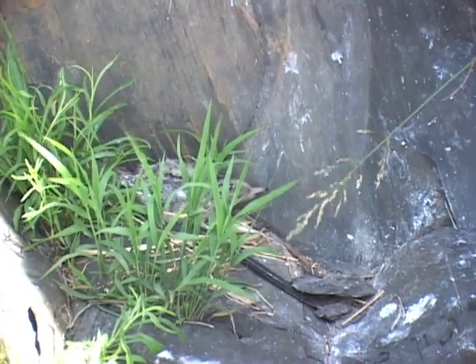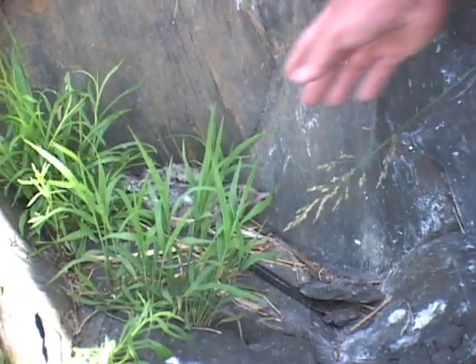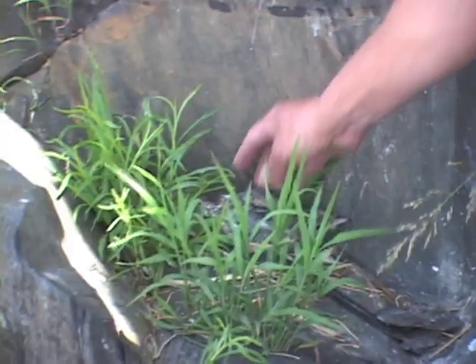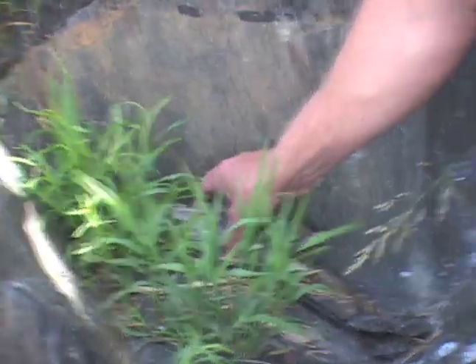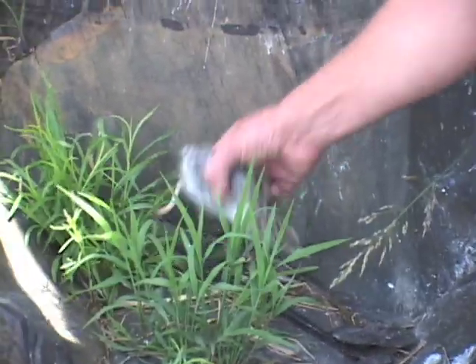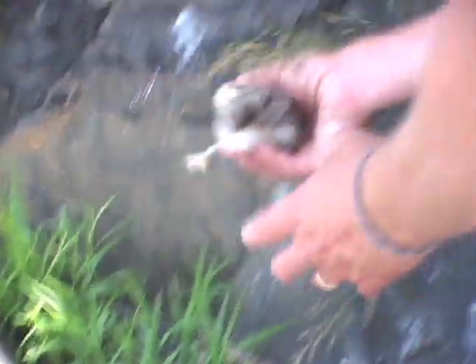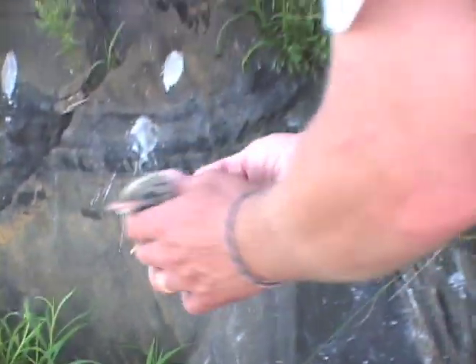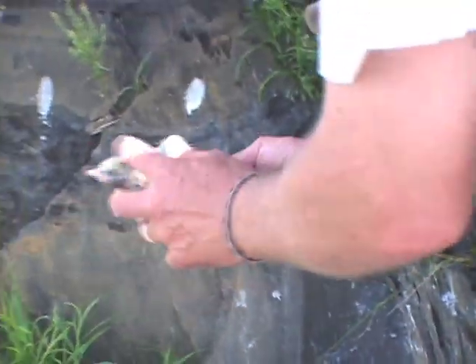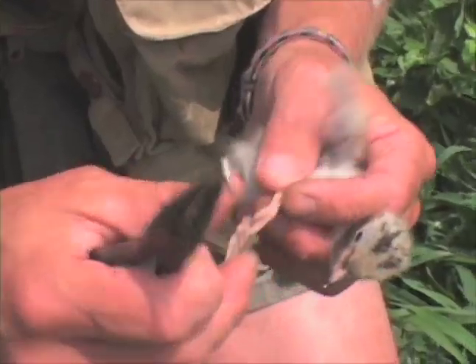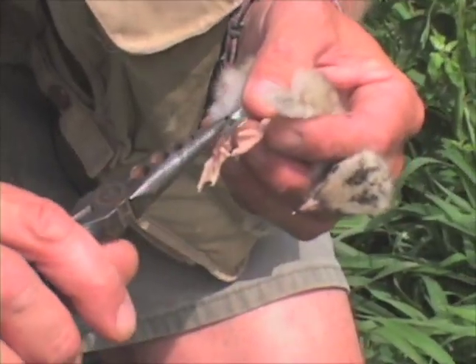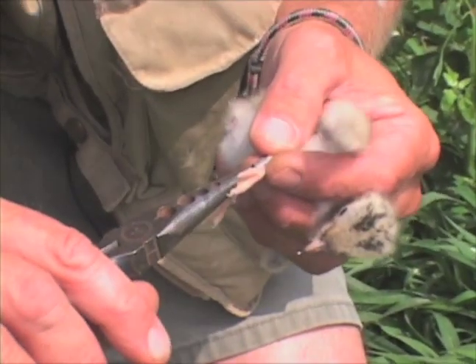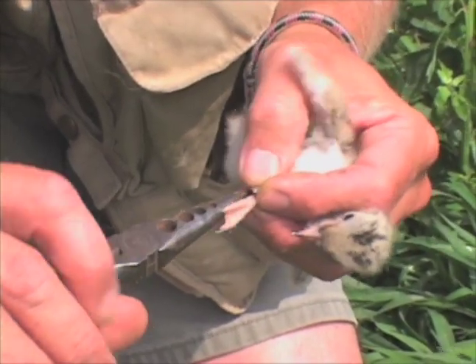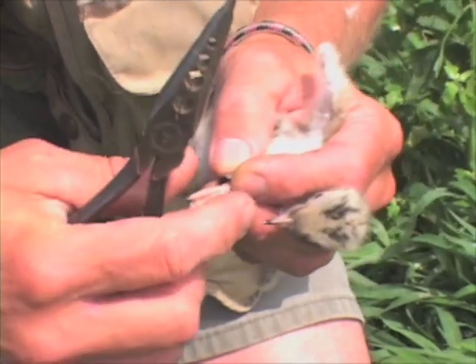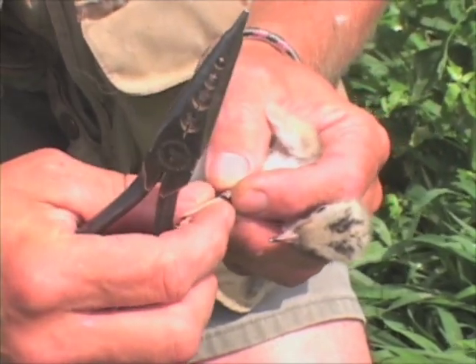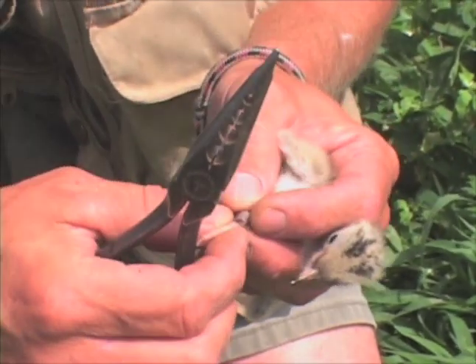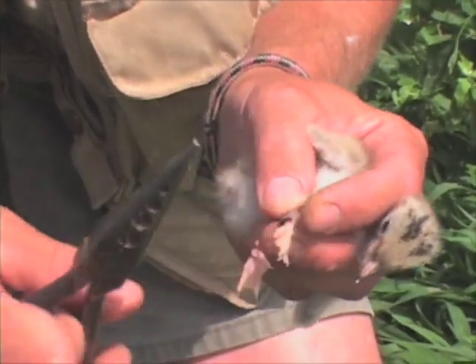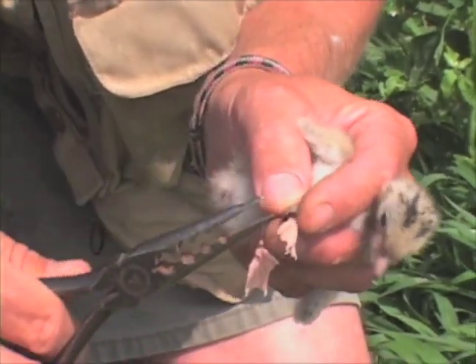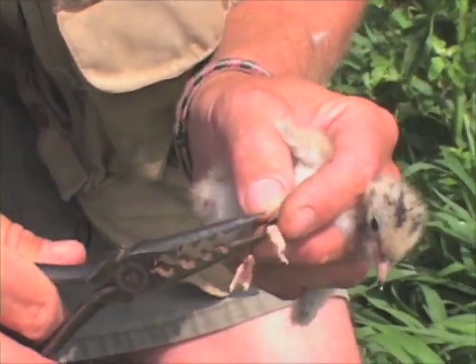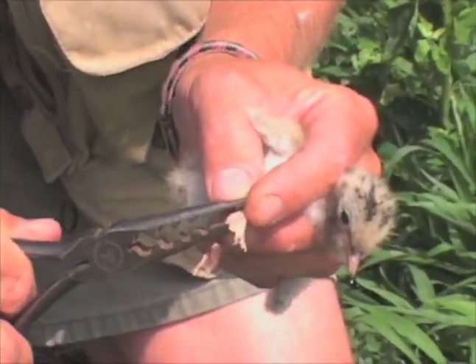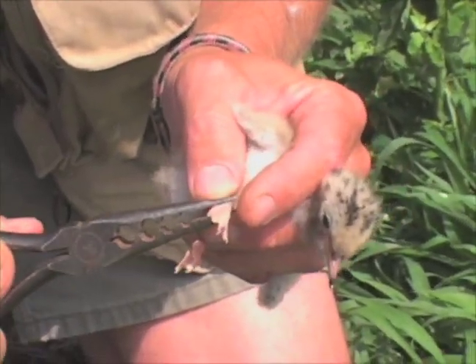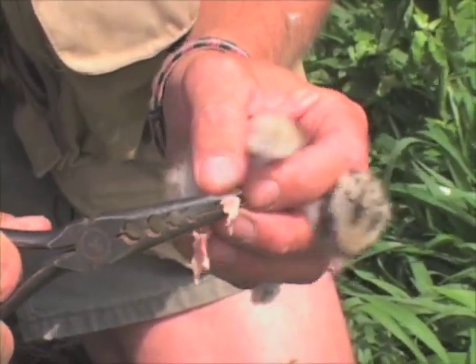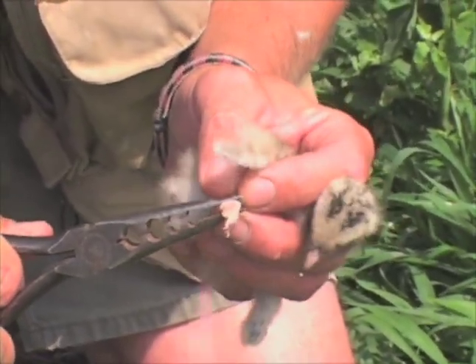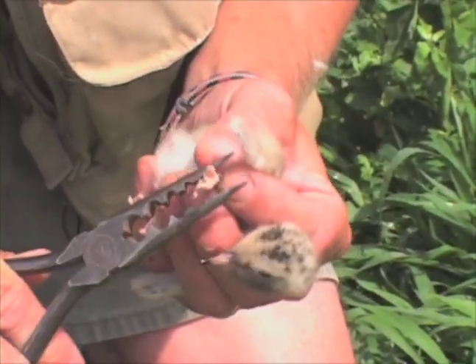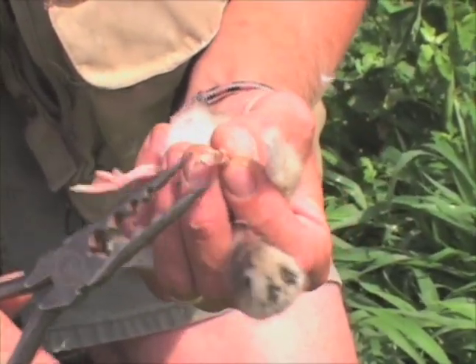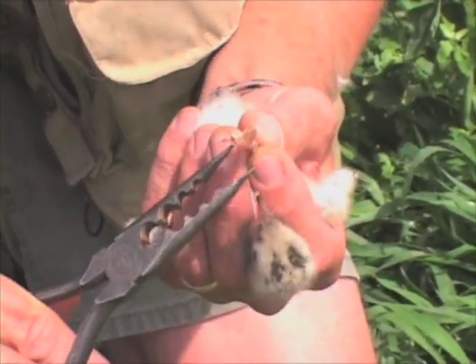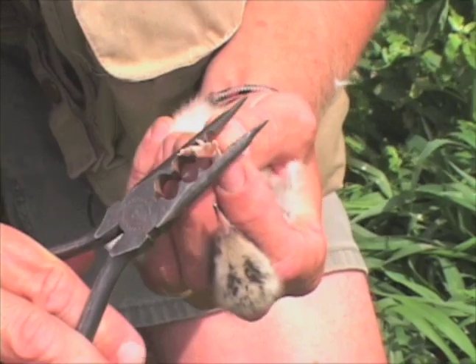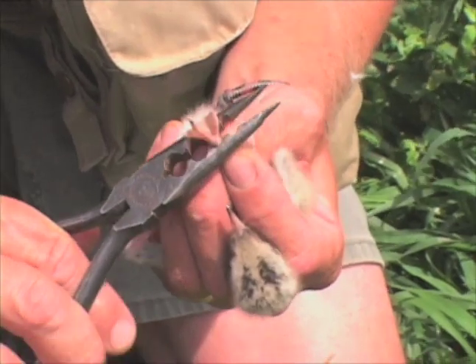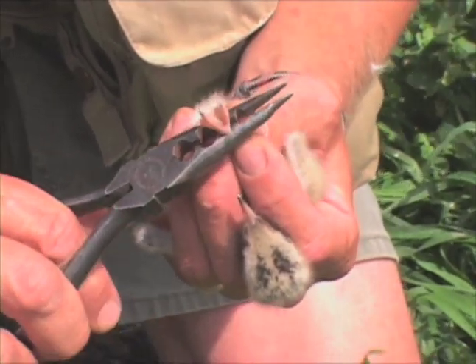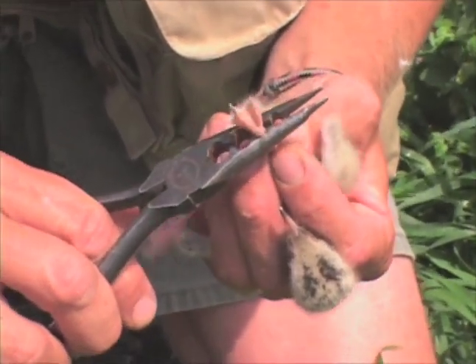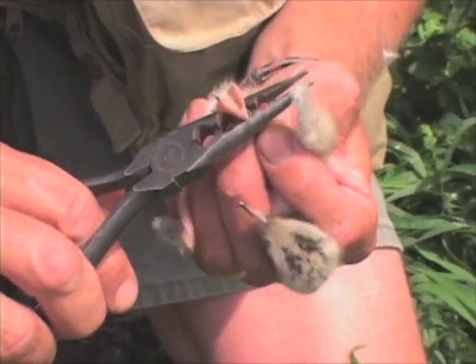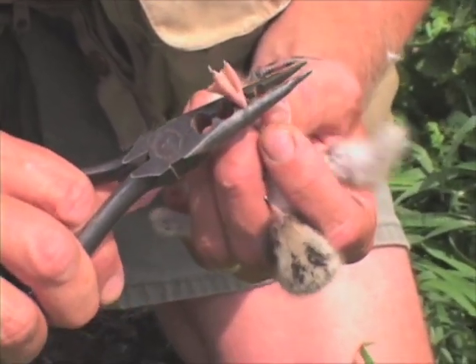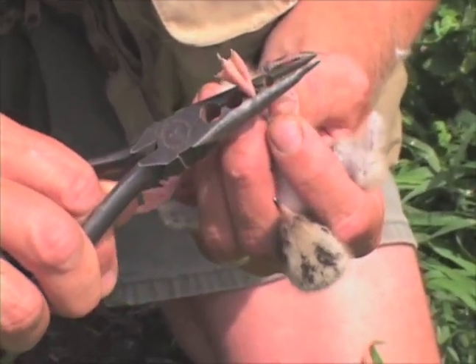If we find a chick we record its age and put a steel band on its leg. On the band is a unique number that lets us re-identify the bird and keep track of its progress while it's on the island. Bird banding is also an important tool for understanding migration routes and population dynamics.